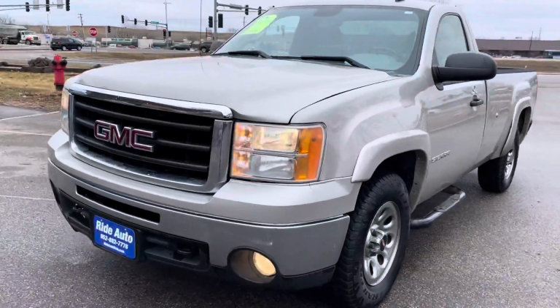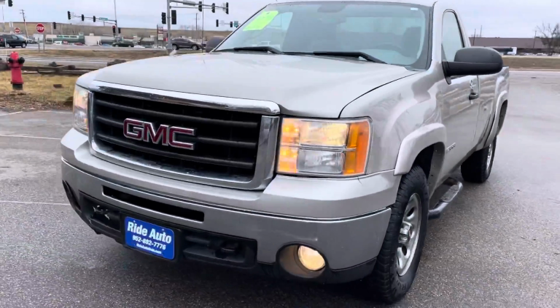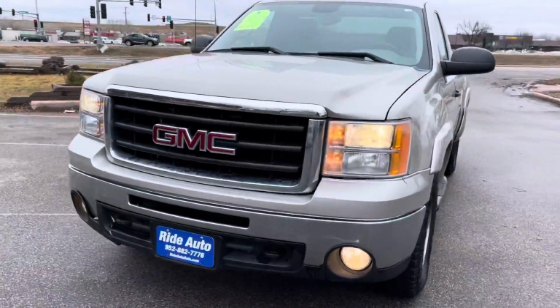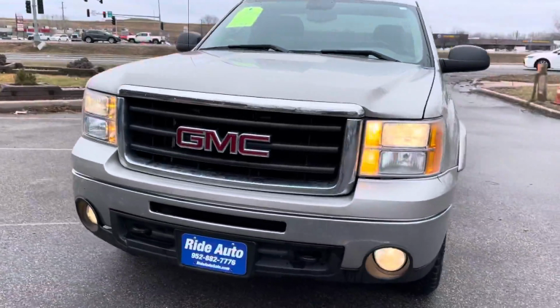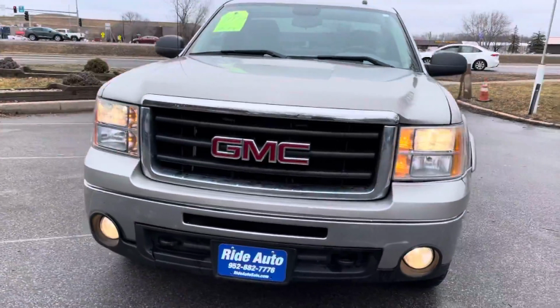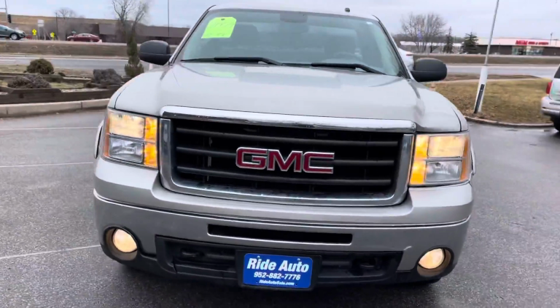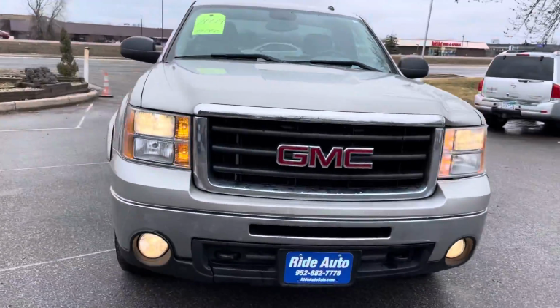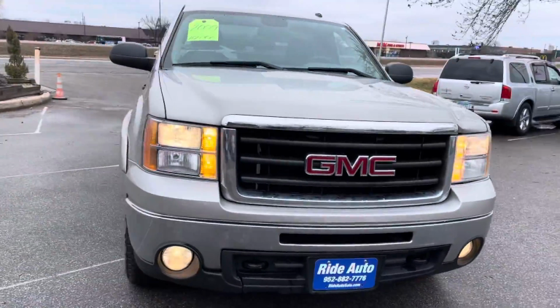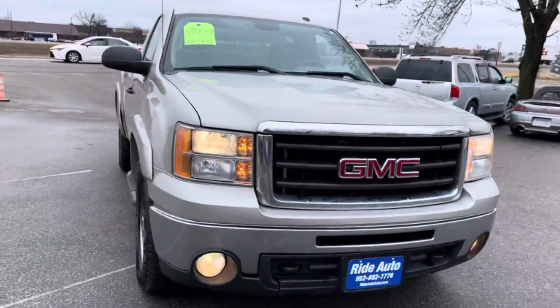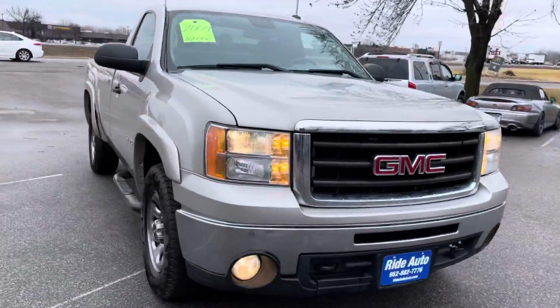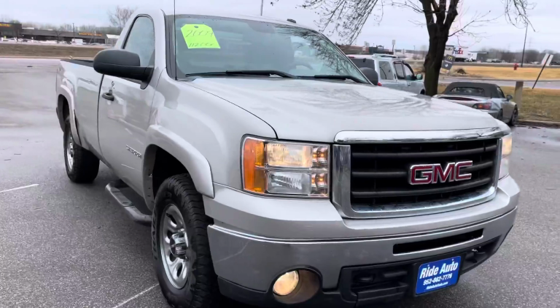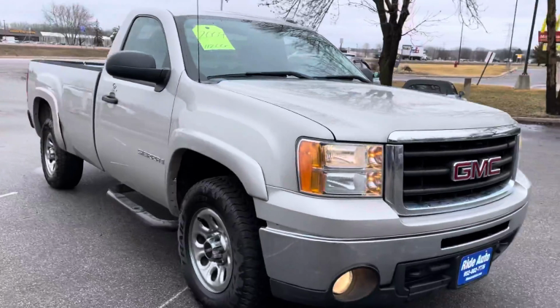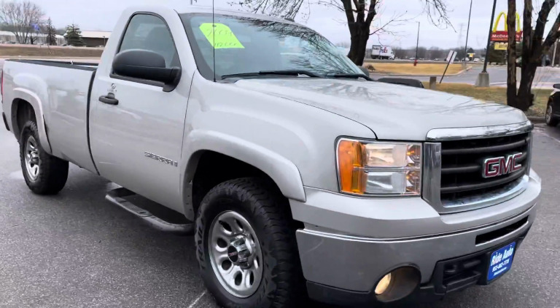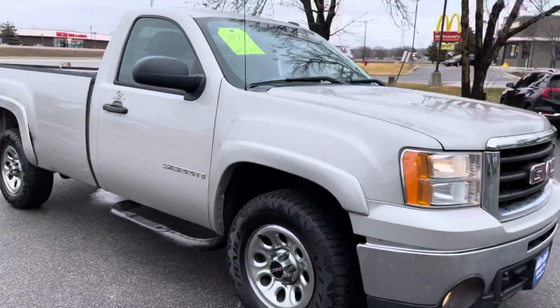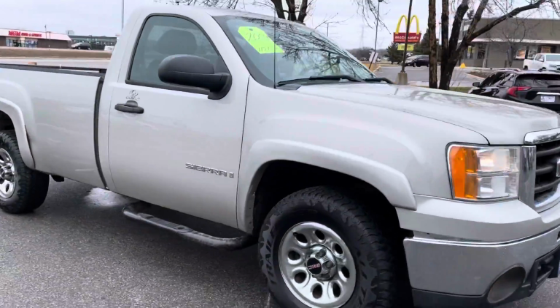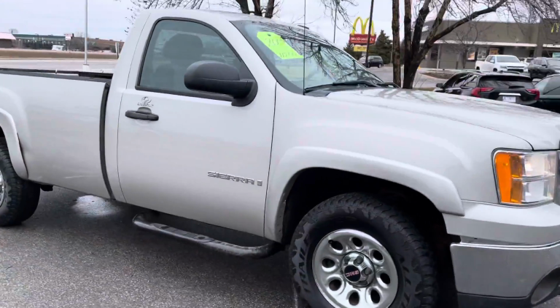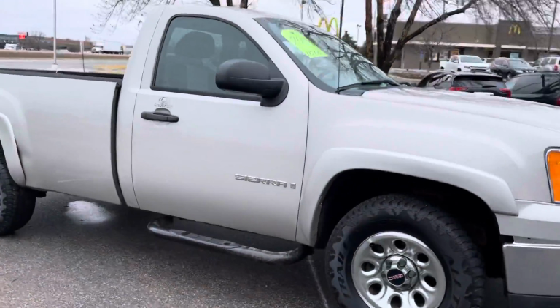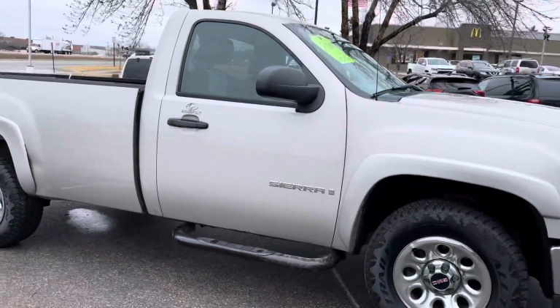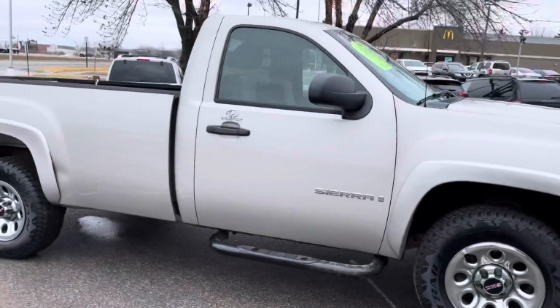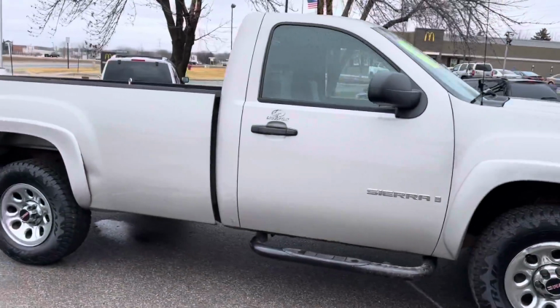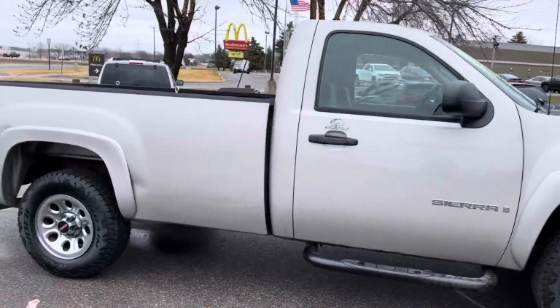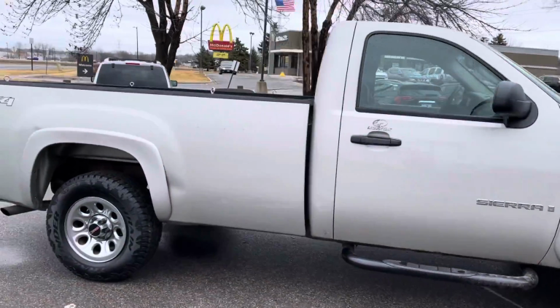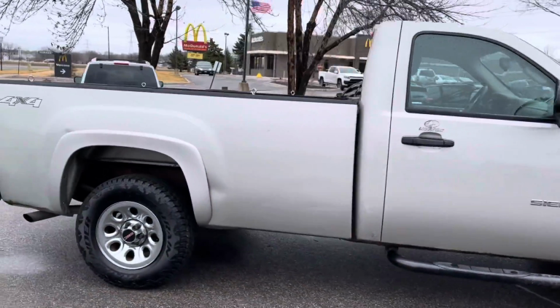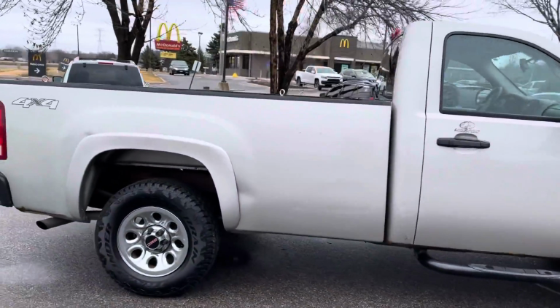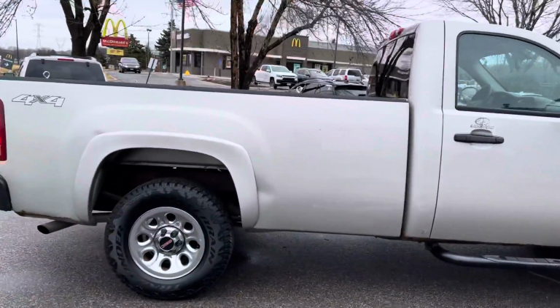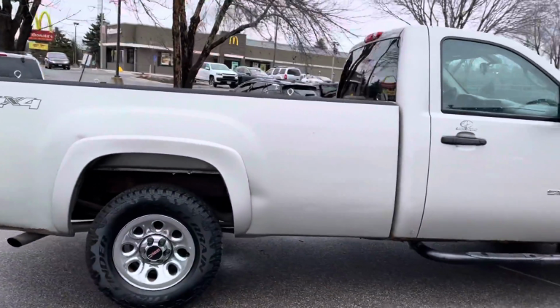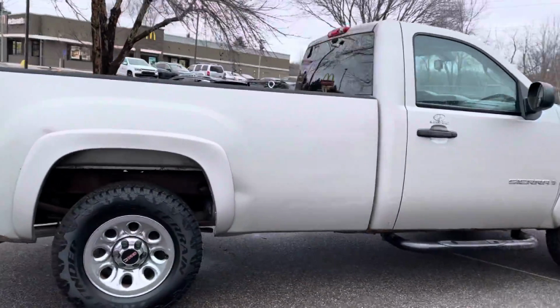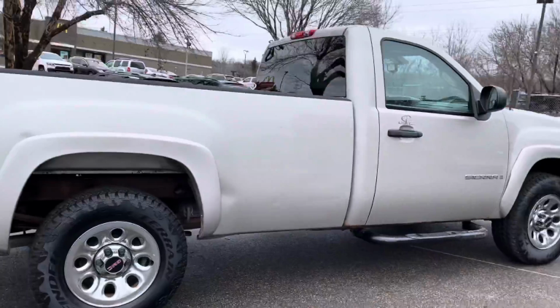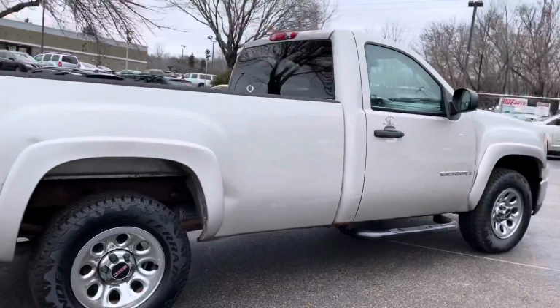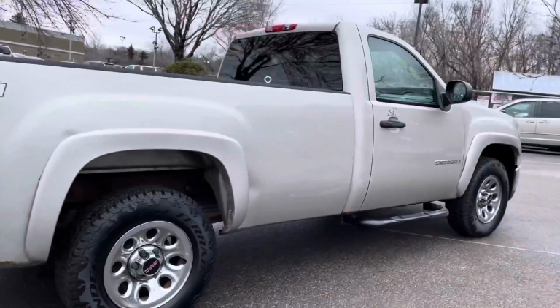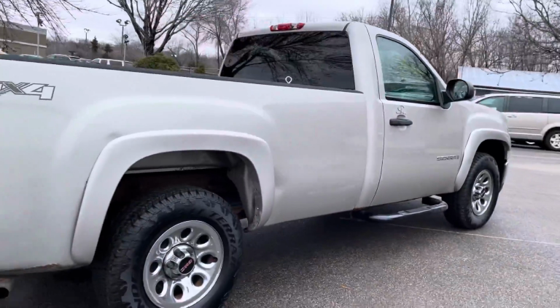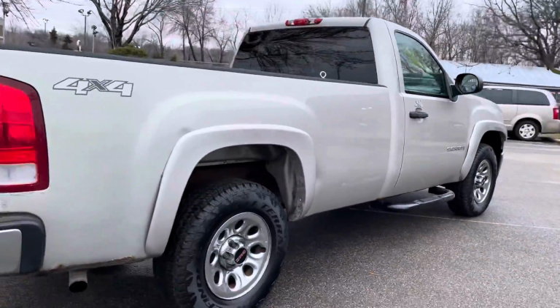Hello, welcome to Ride Auto. Pleased to have you with us. Today we have a 2009 GMC Sierra regular cab two-door long bed four-wheel drive with a 4.8 liter V8.